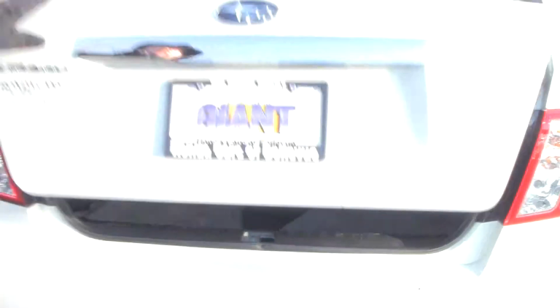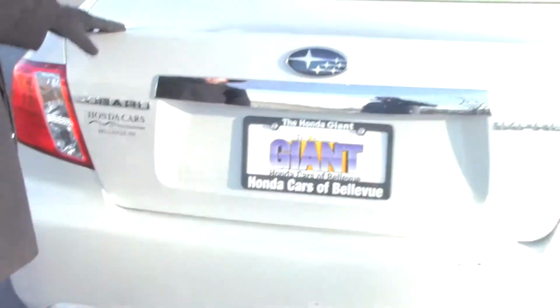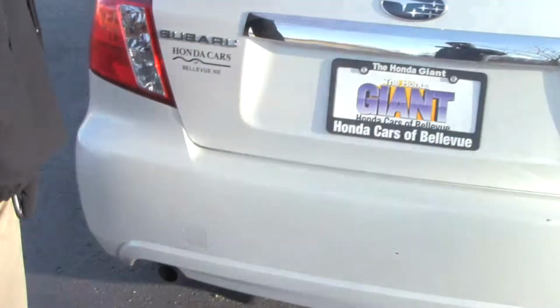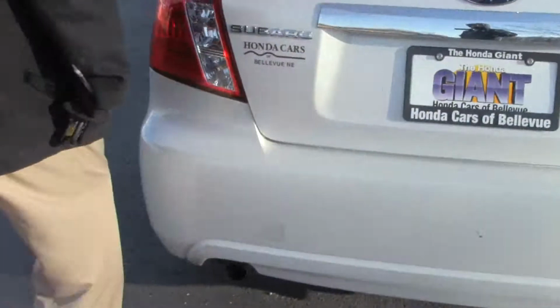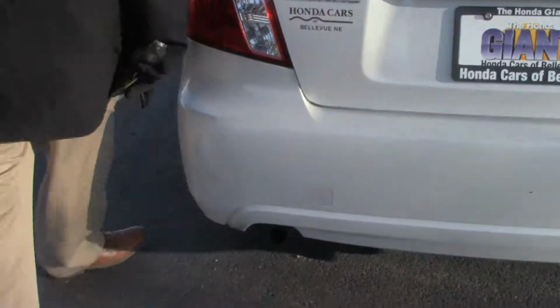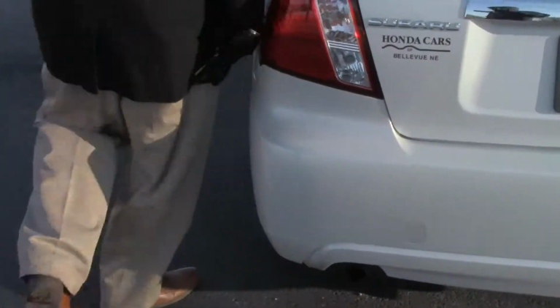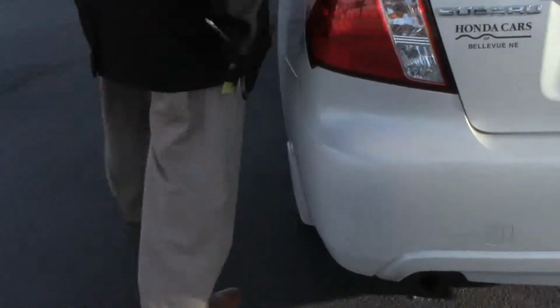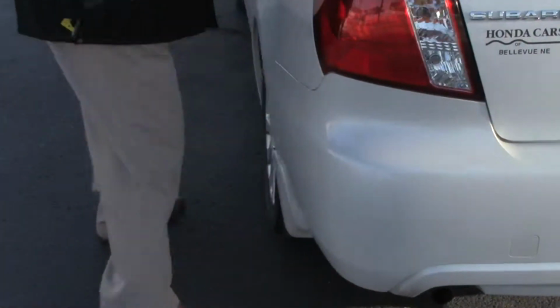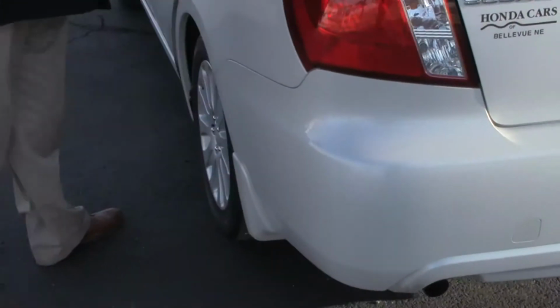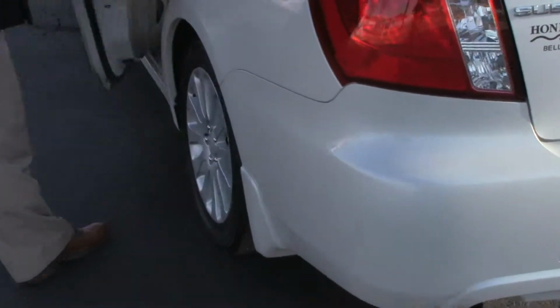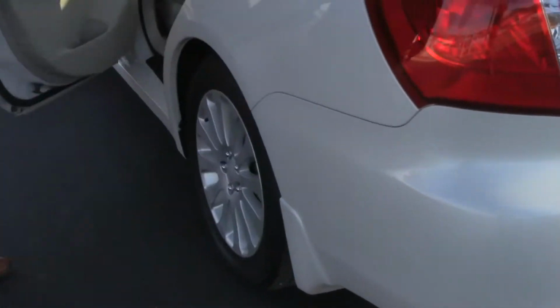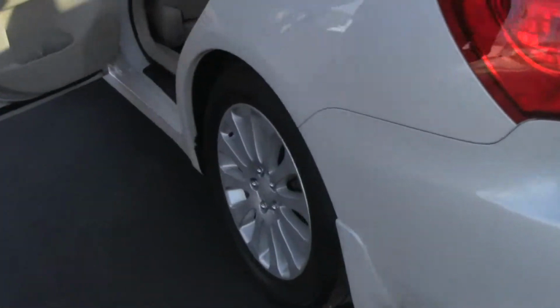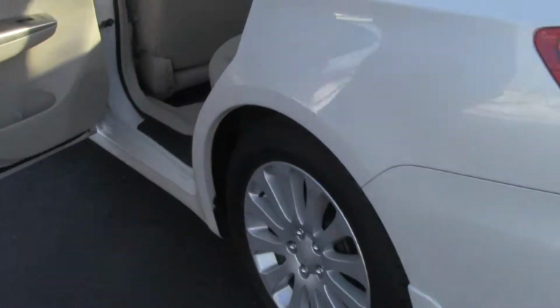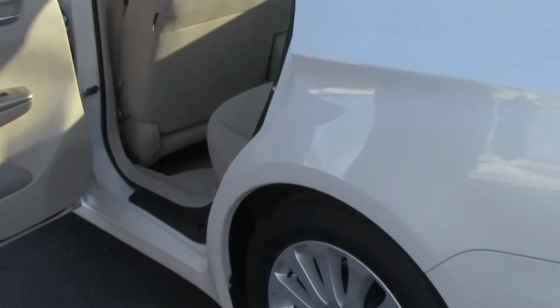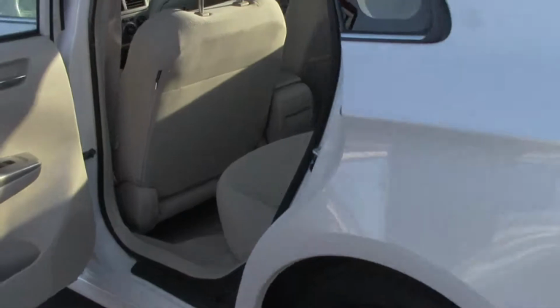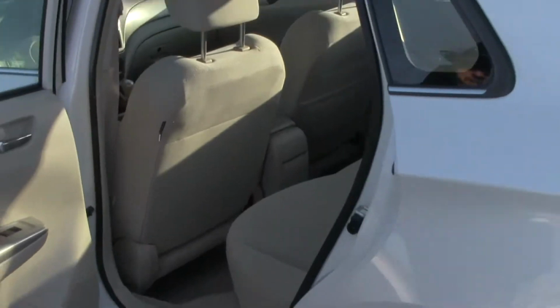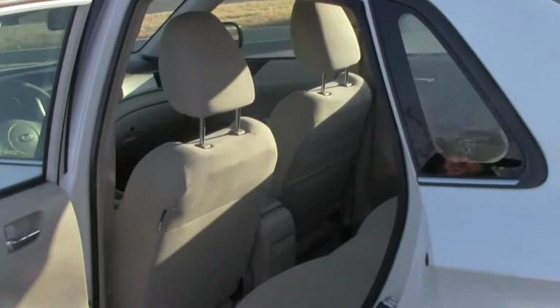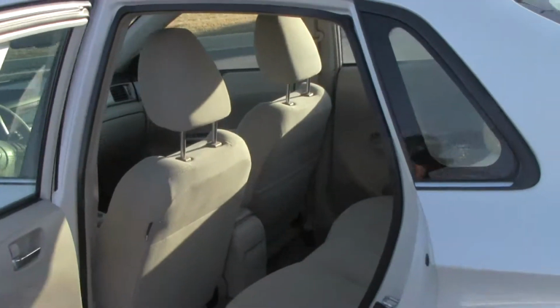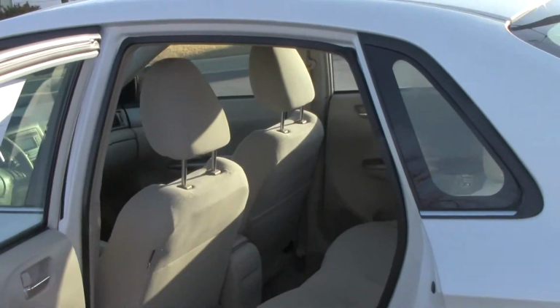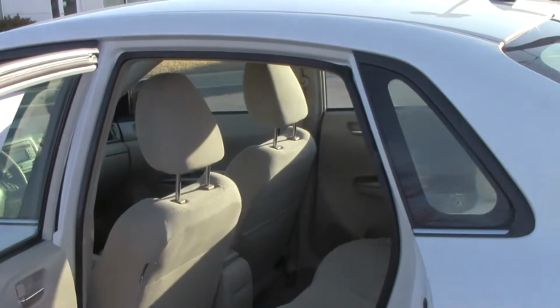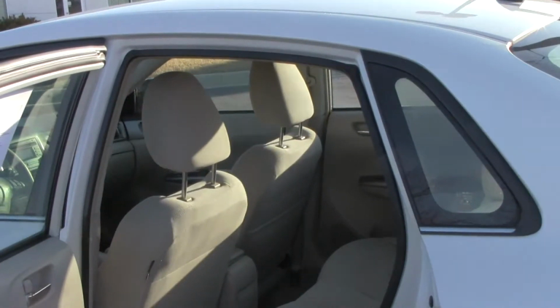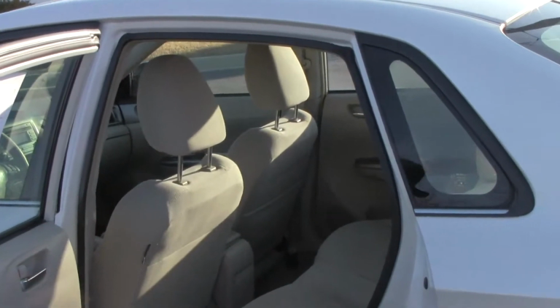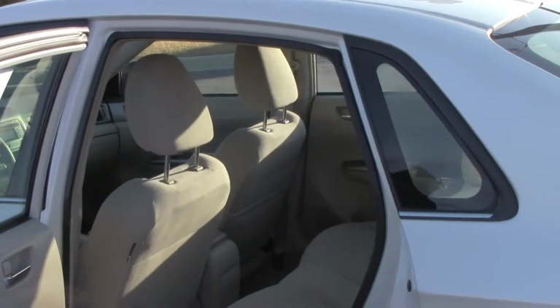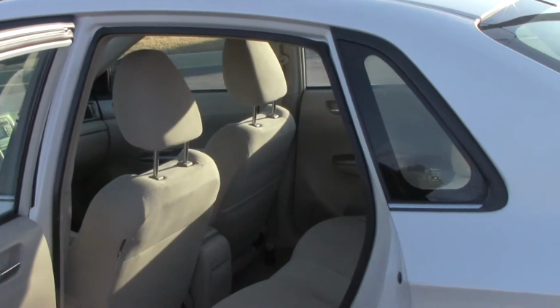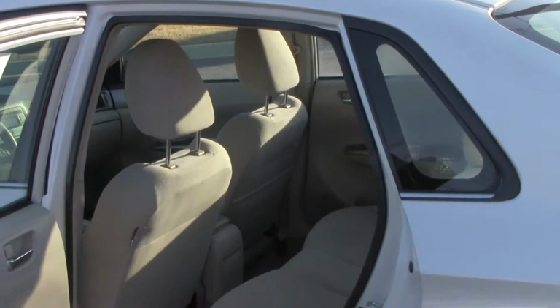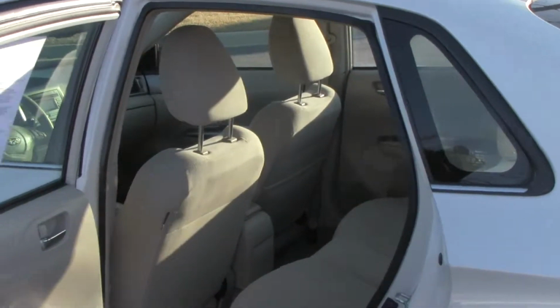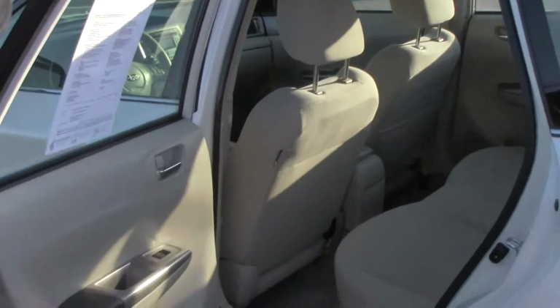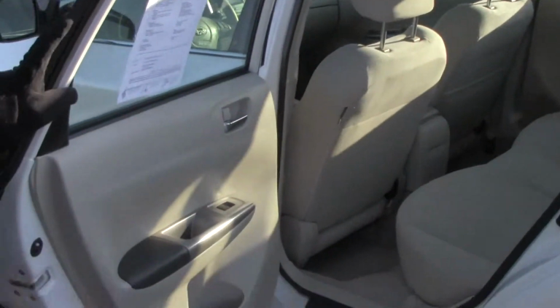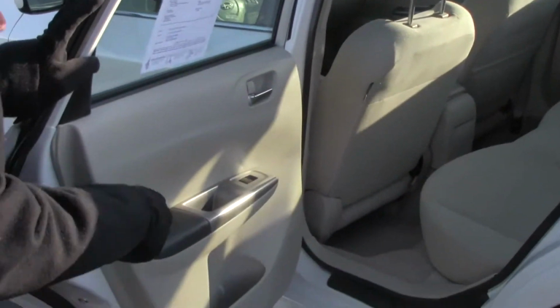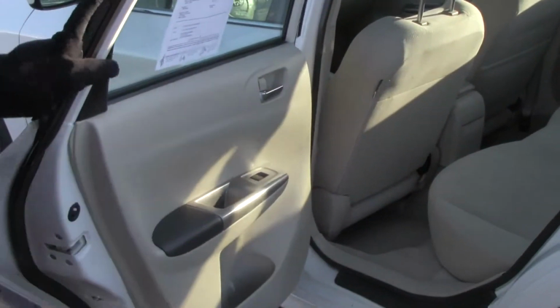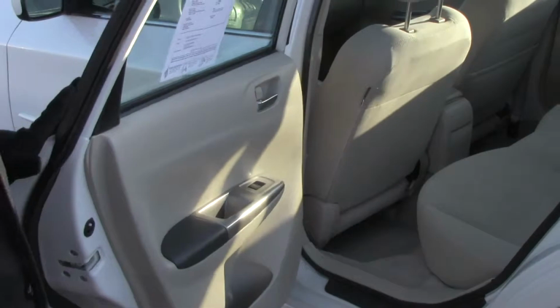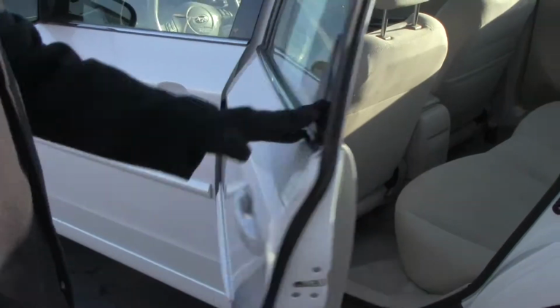The Impreza is four wheel drive and five passenger. Lots of leg room space. Latch system for child safety seats. Child security door locks. Cup holders and storage in the doors.